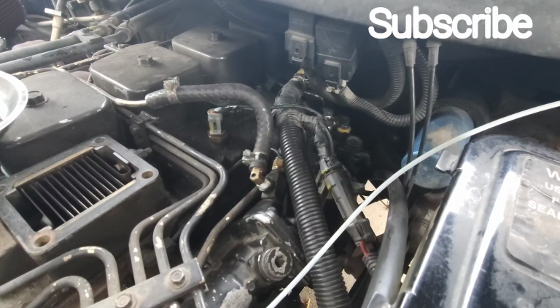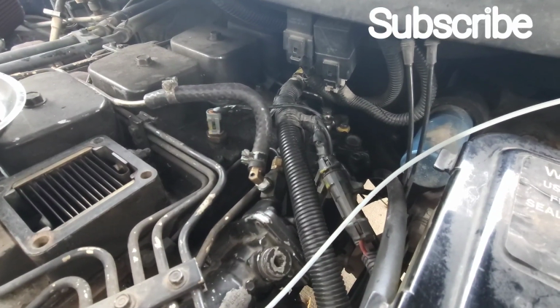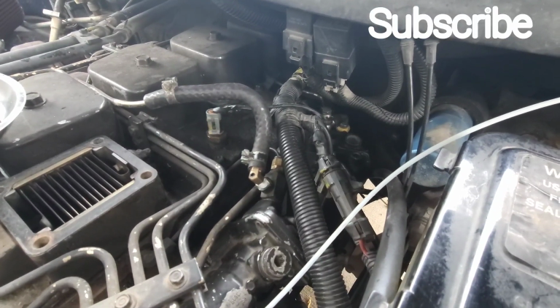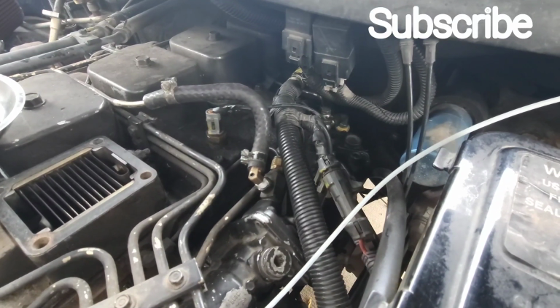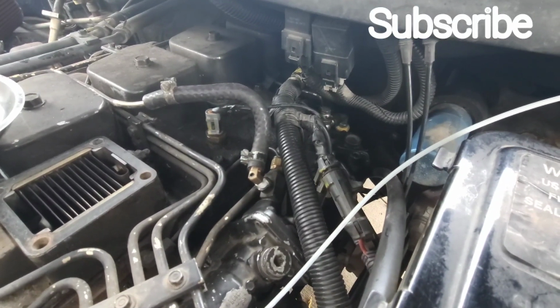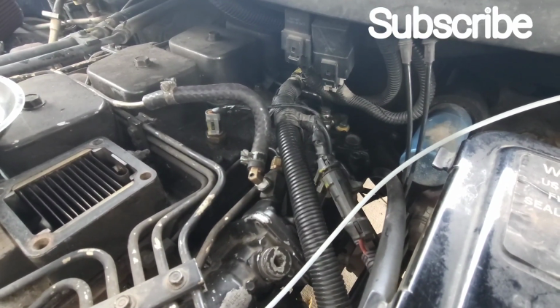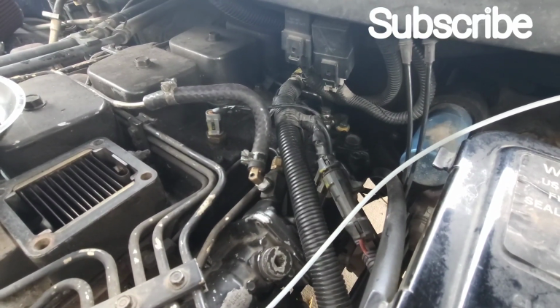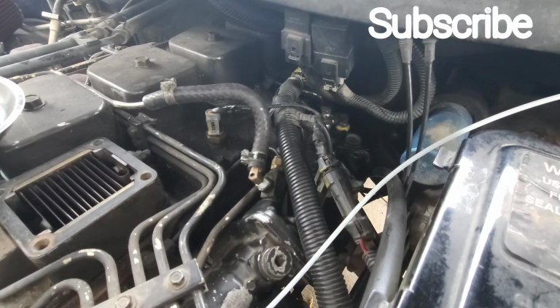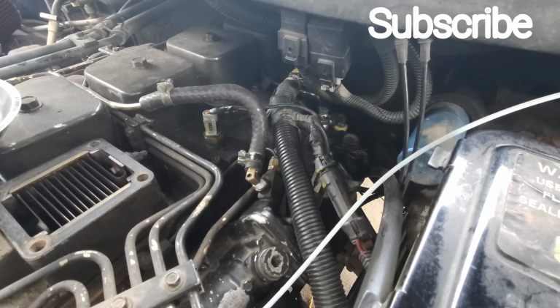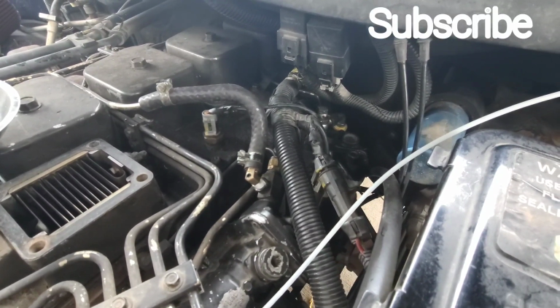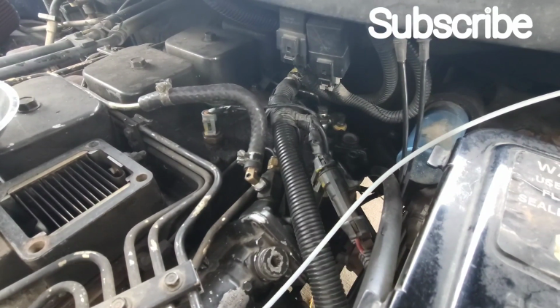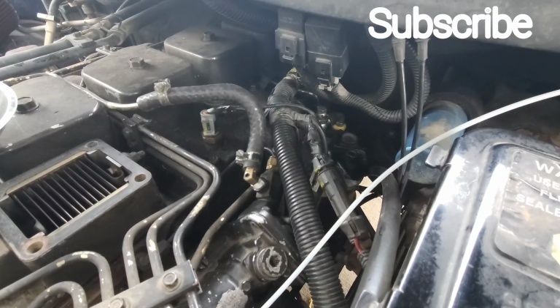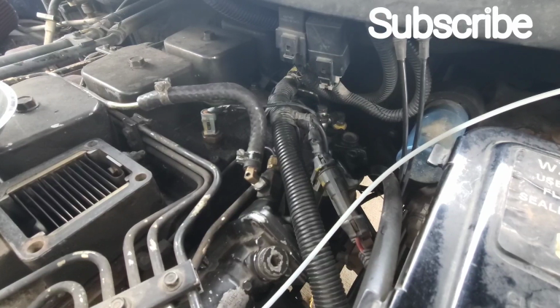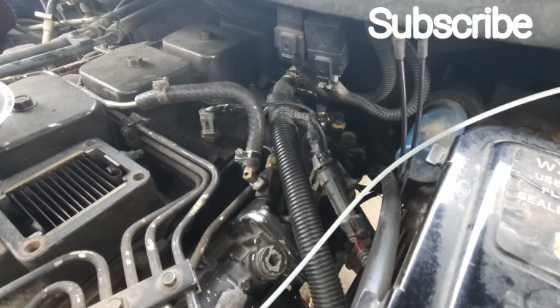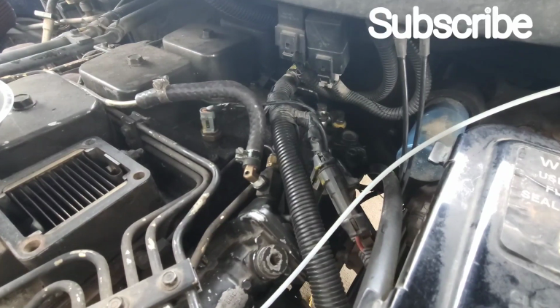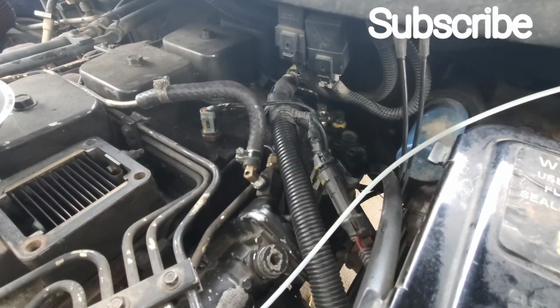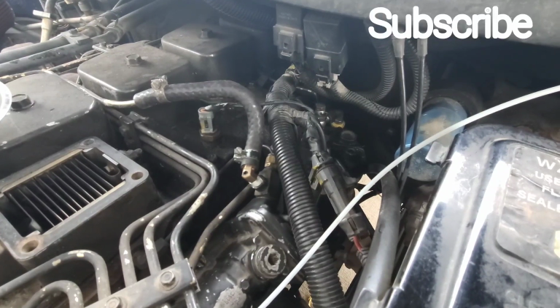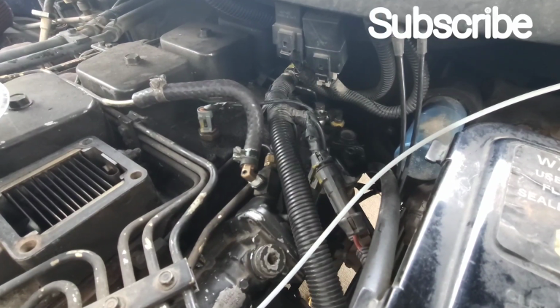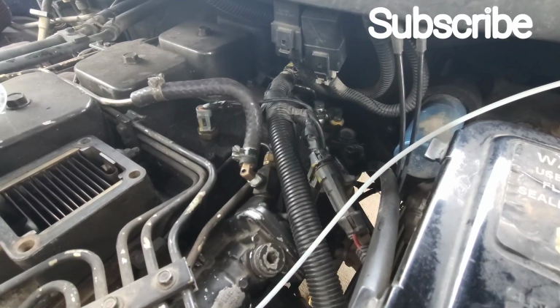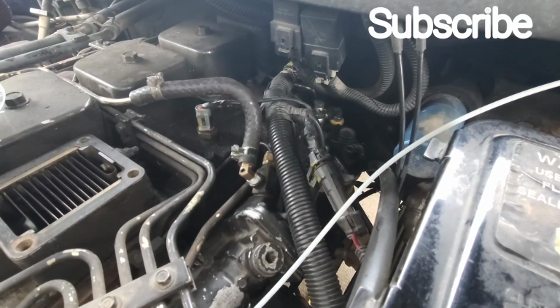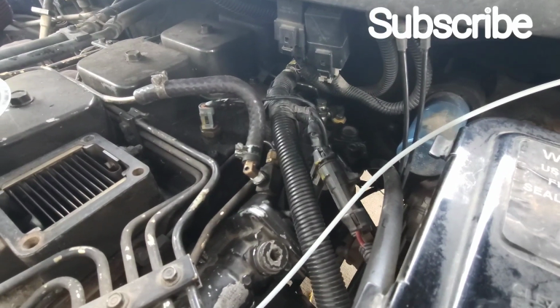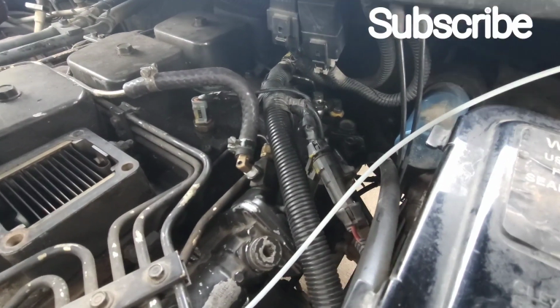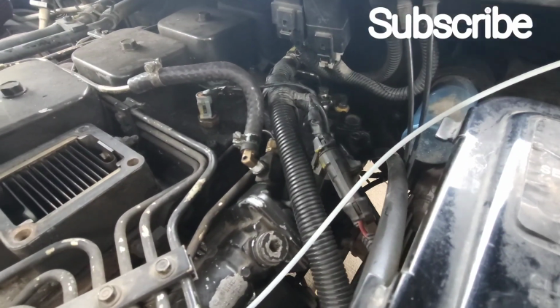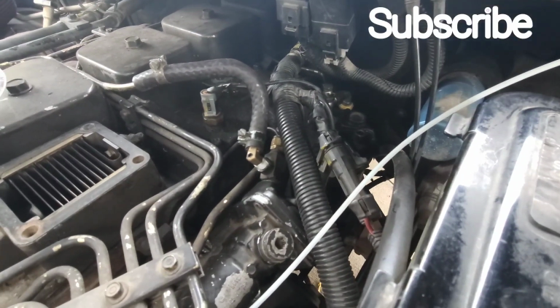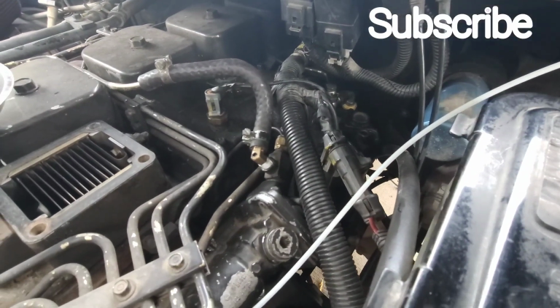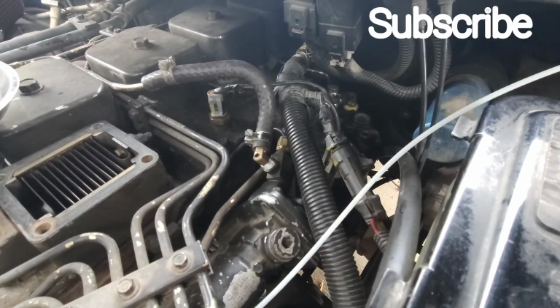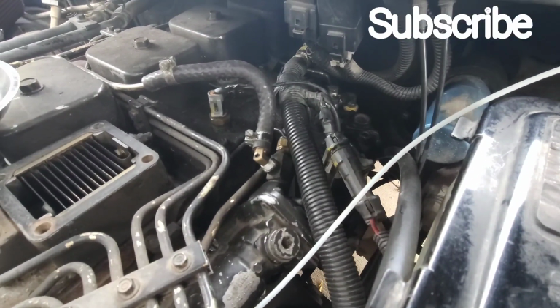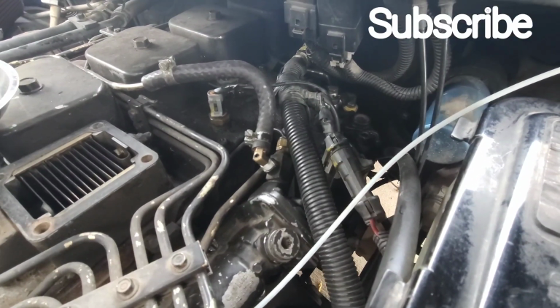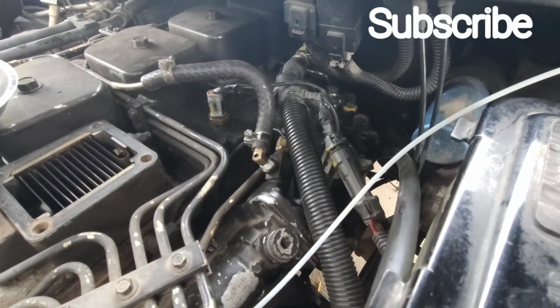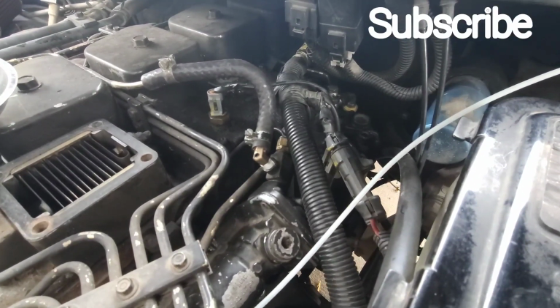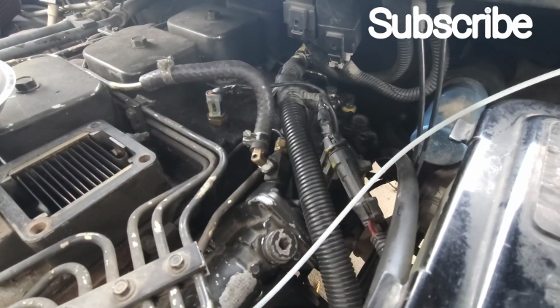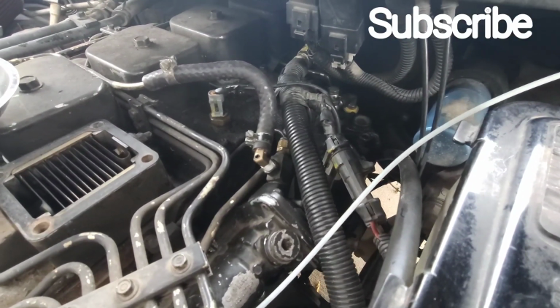If you like this video, hit the like button and subscribe if you haven't yet. Stay tuned for more on this truck — there are a lot more things I want to do to it.